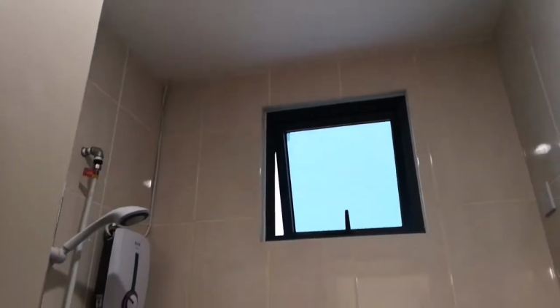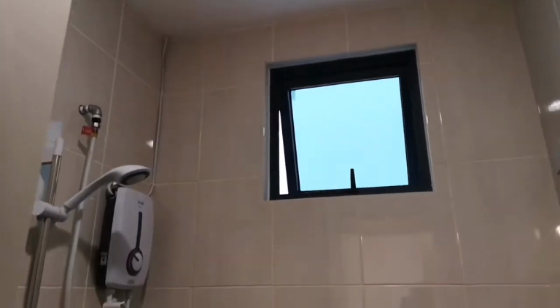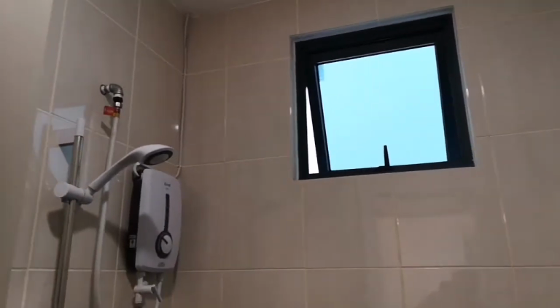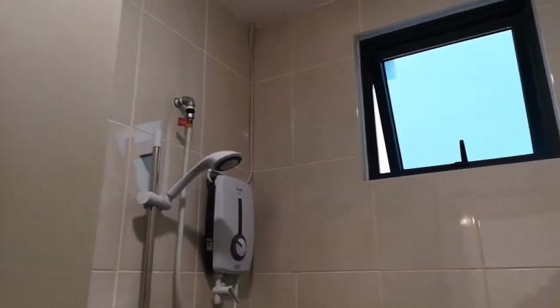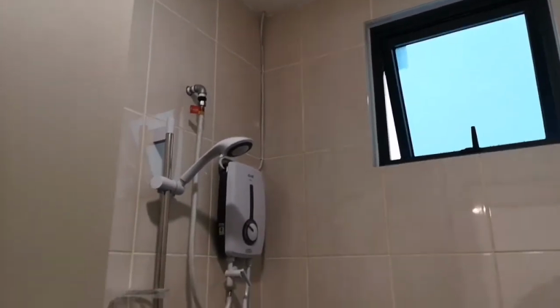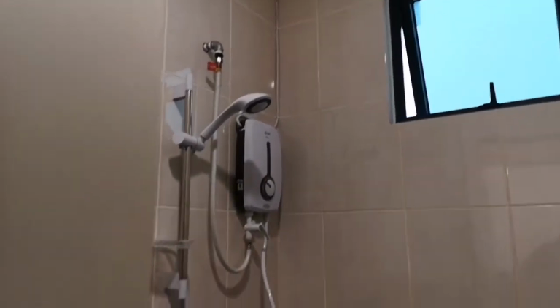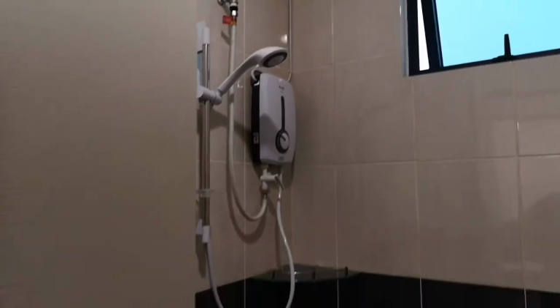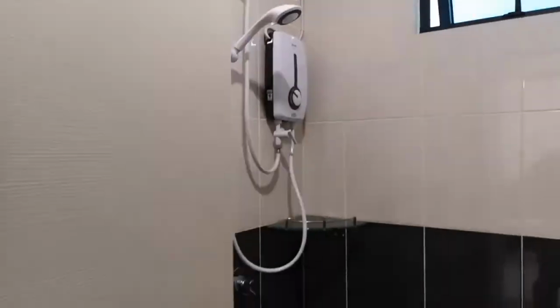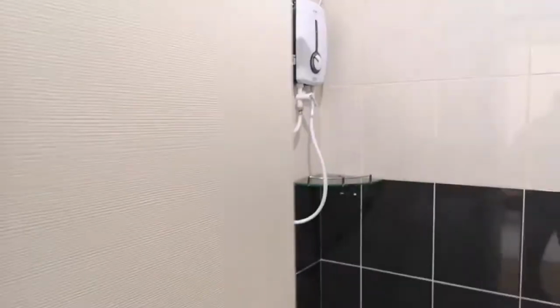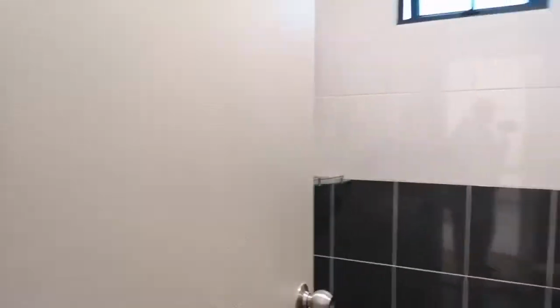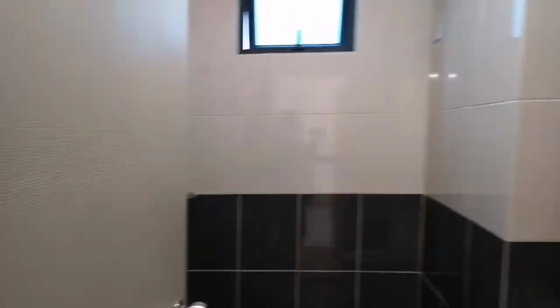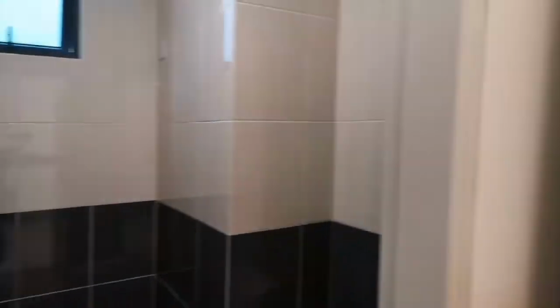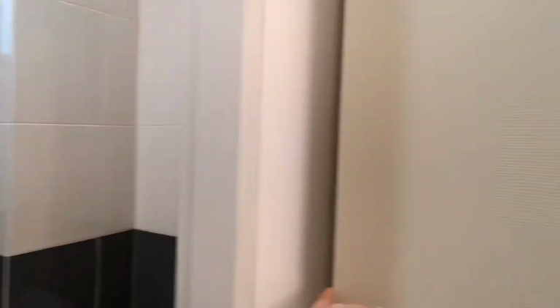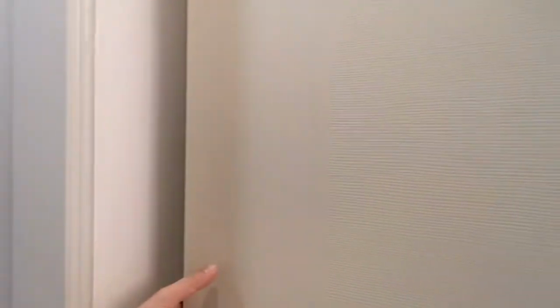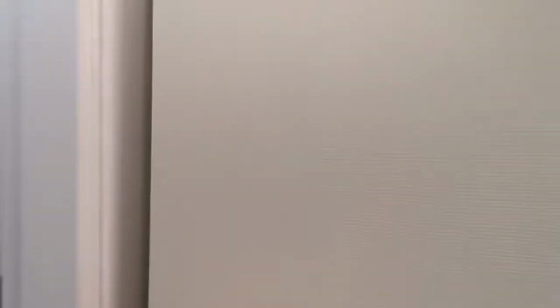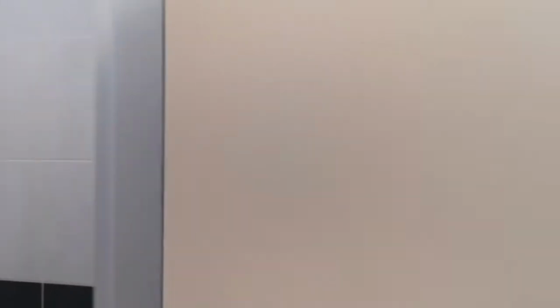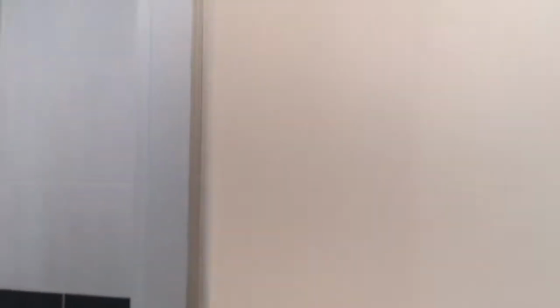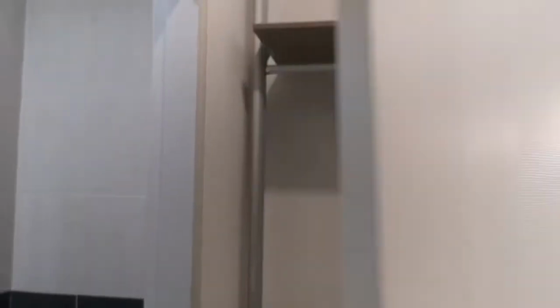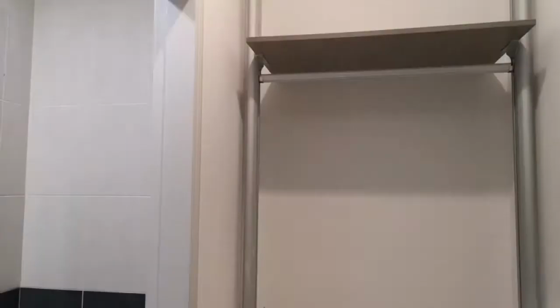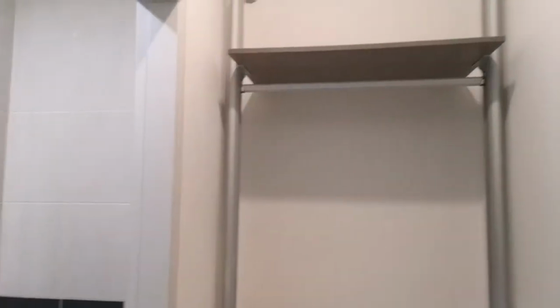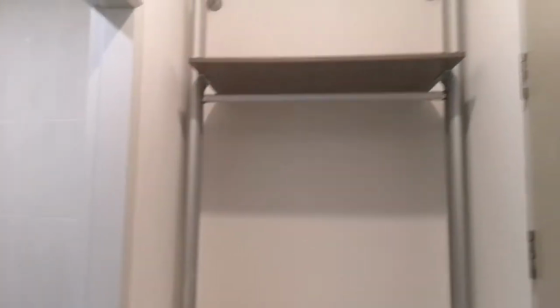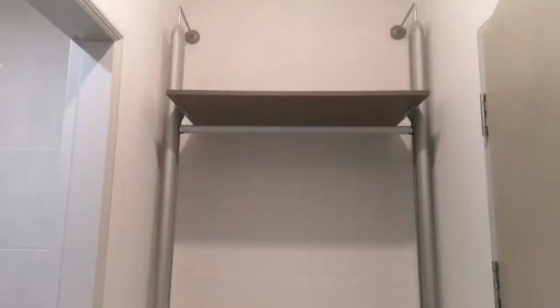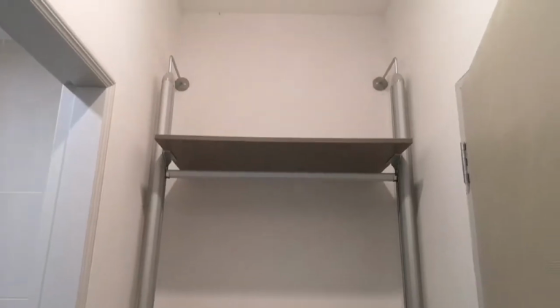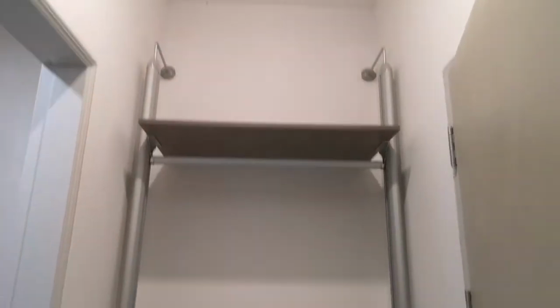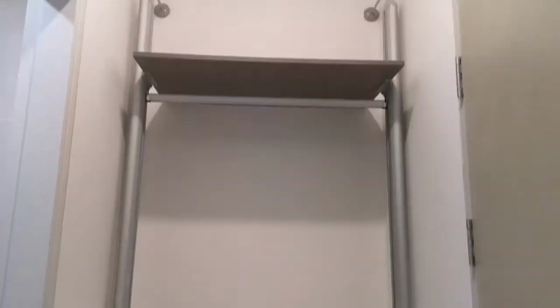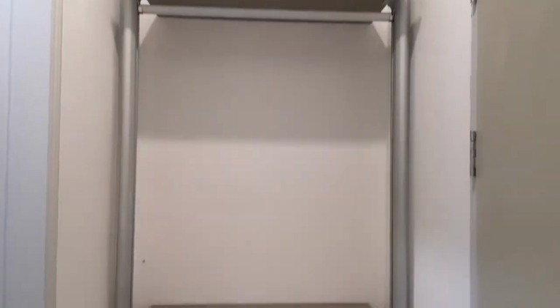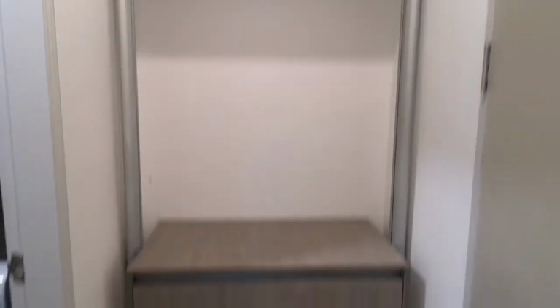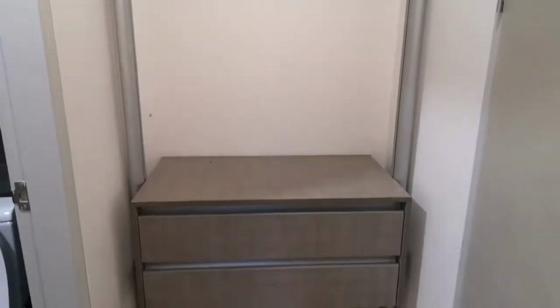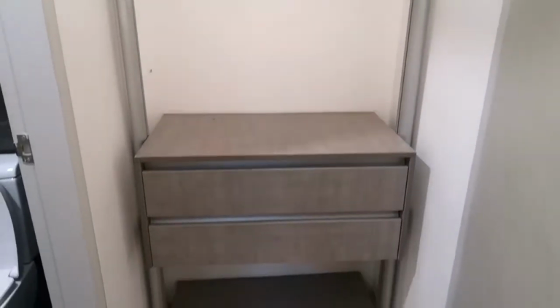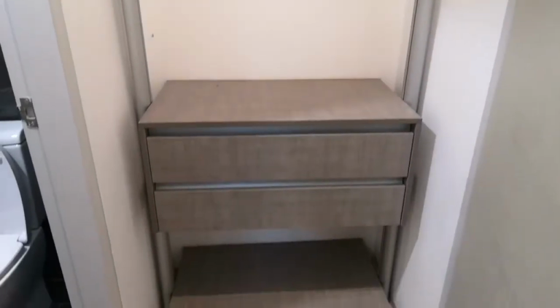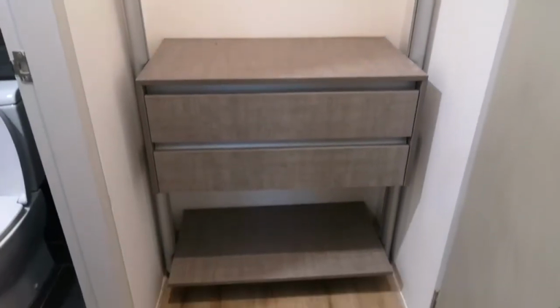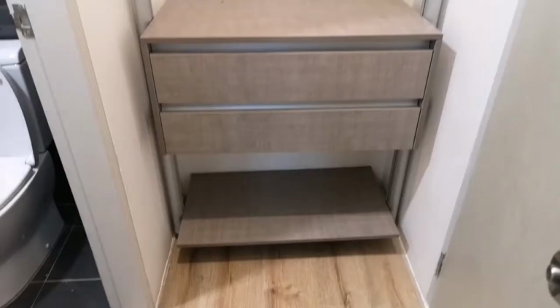The bathroom is equipped with a water heater. There's also a cloth hanging shelf and some drawers behind the door.